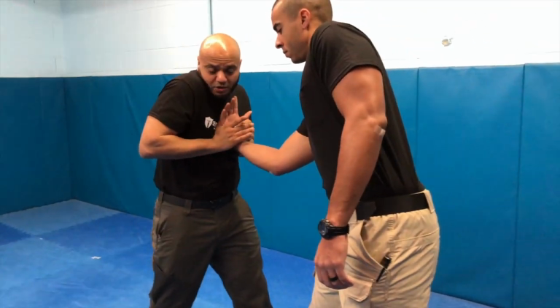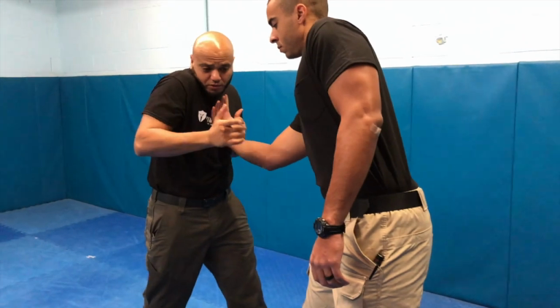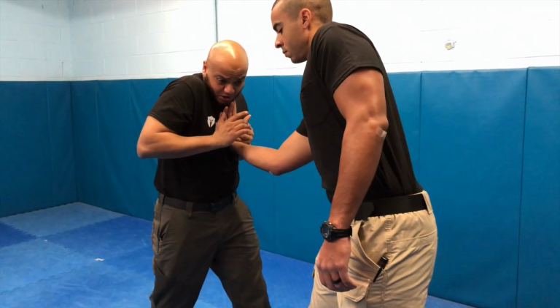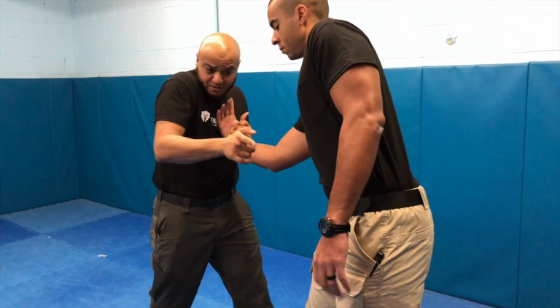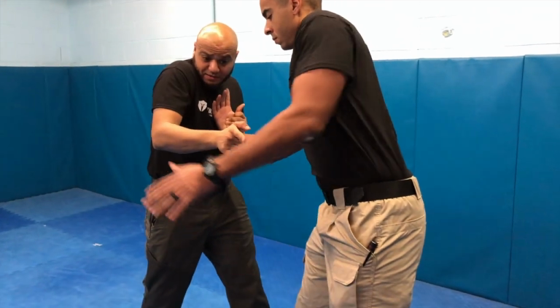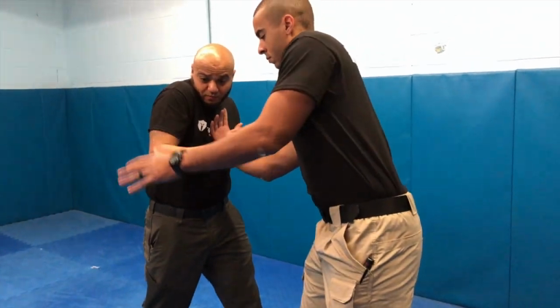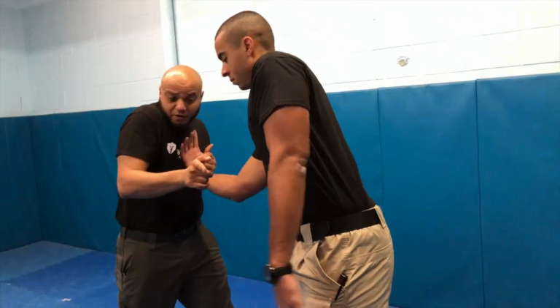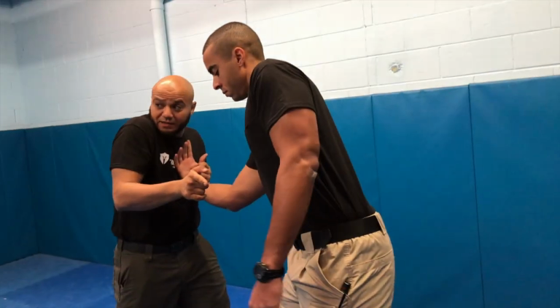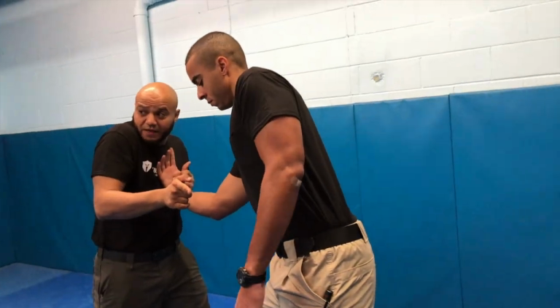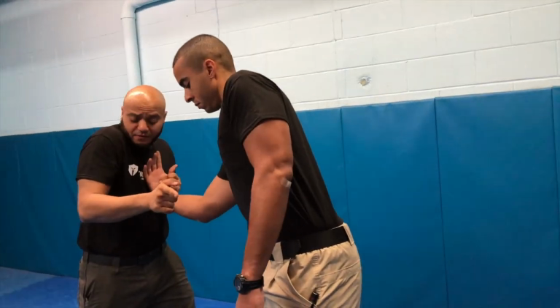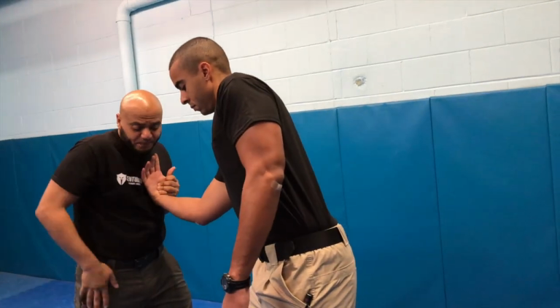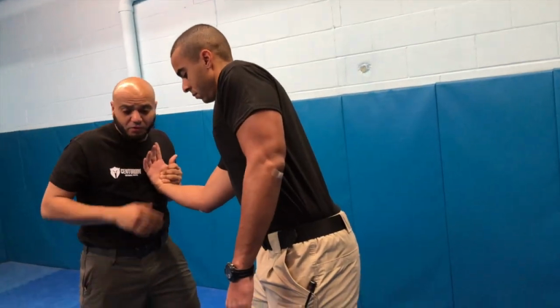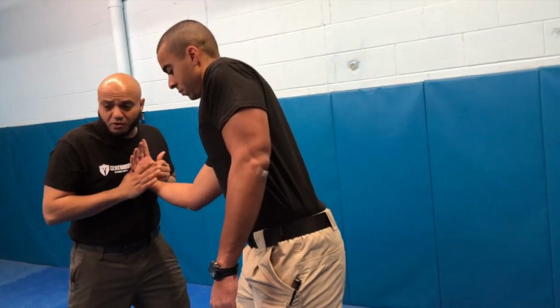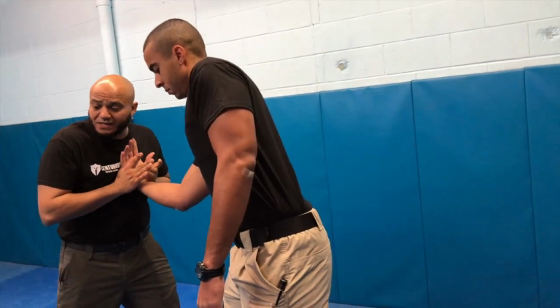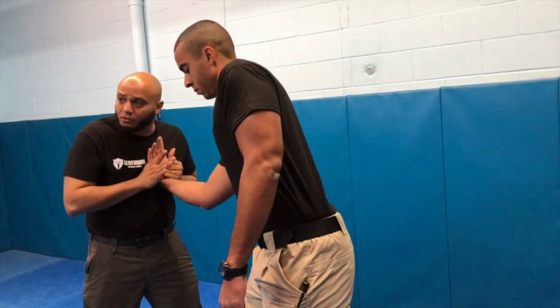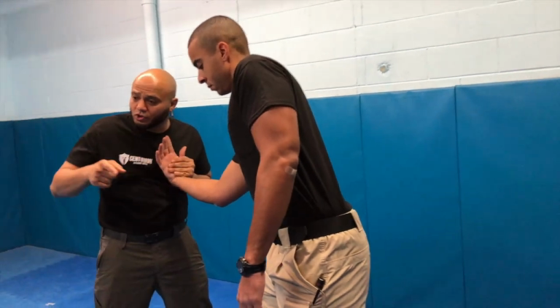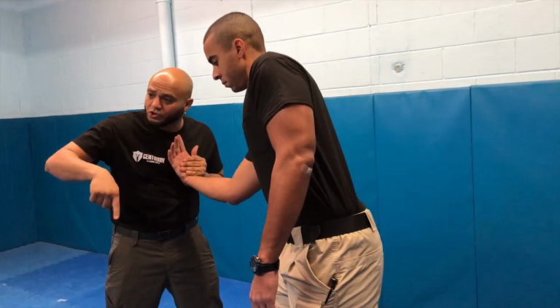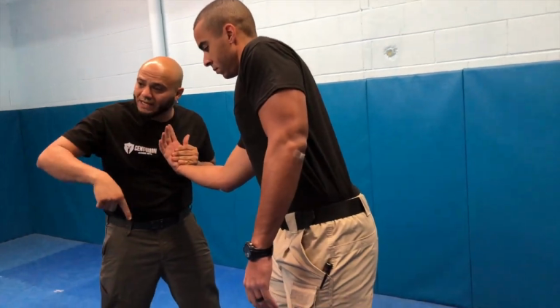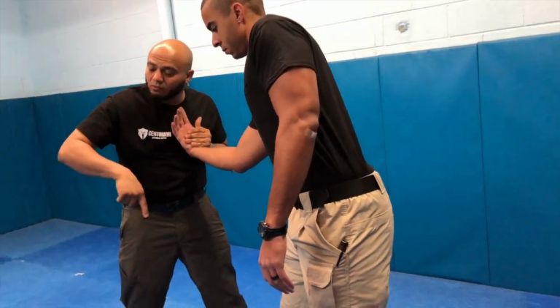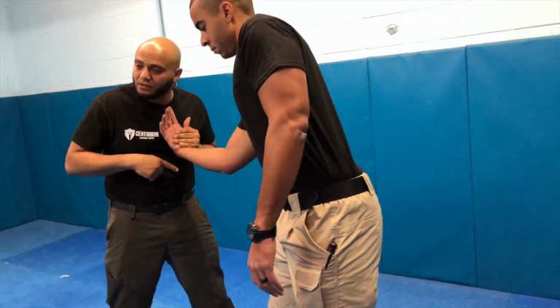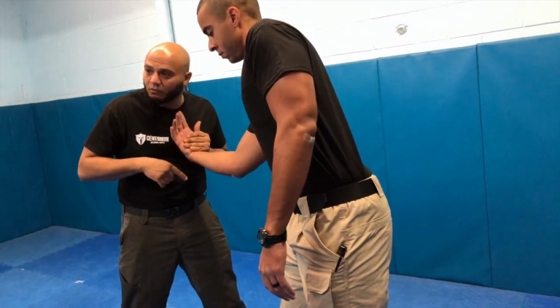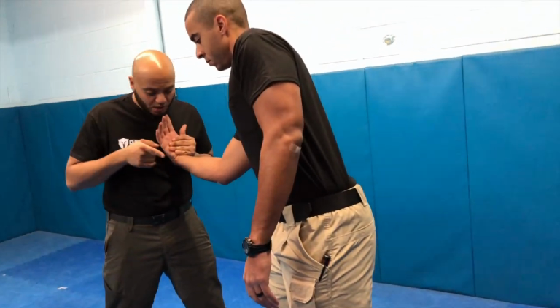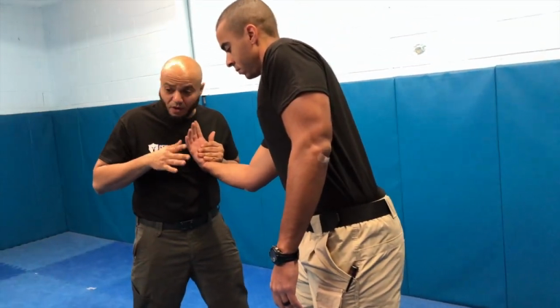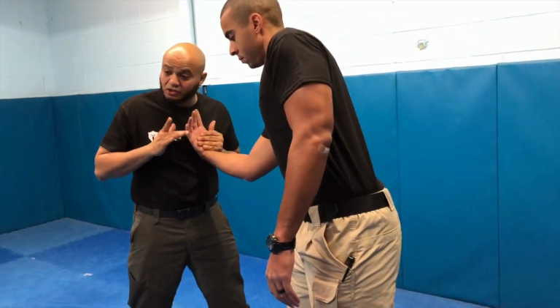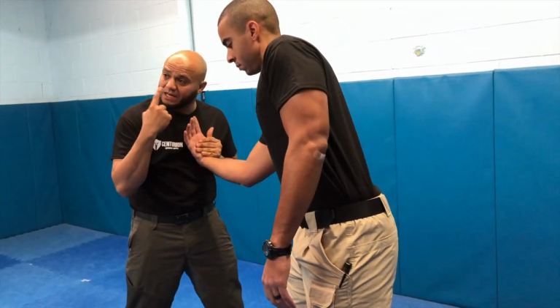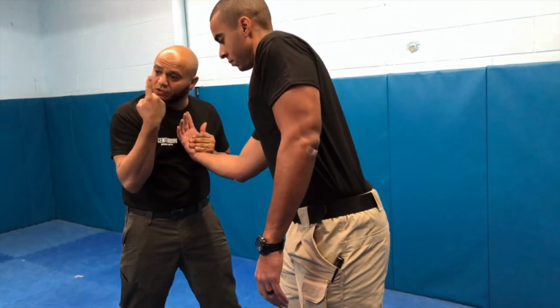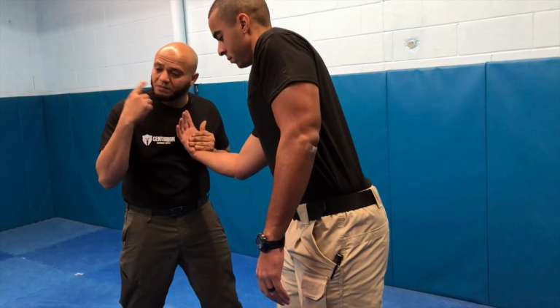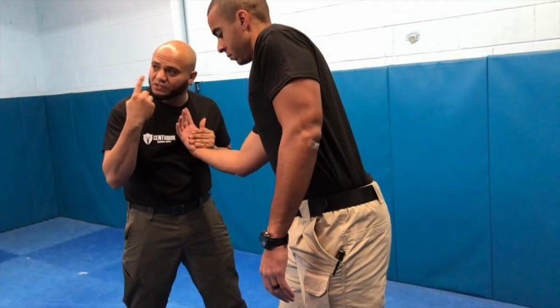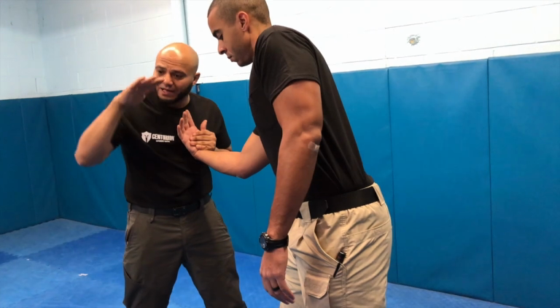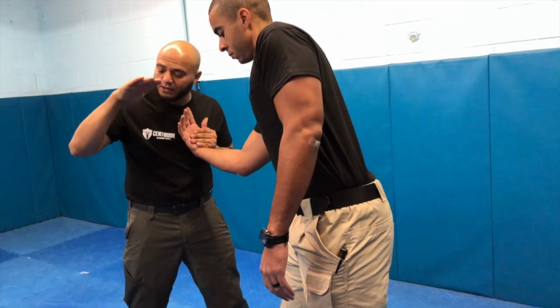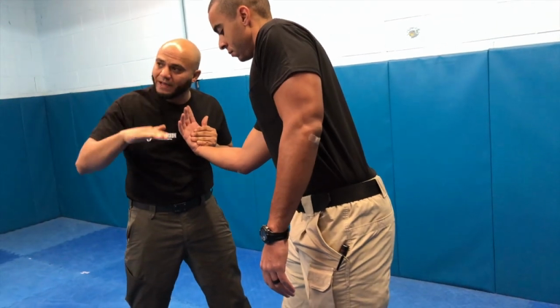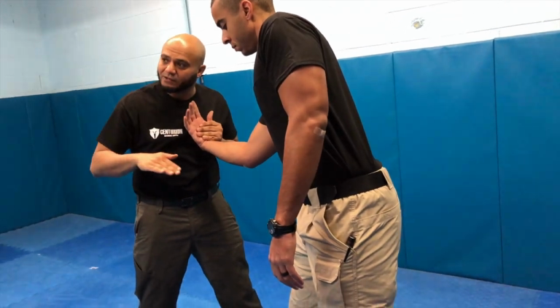Again, my shoulder is up, my chin is tucked, and I'm still very cognizant of that hand. I'm going to generate a circular motion, corkscrewing down into the ground. So I'm not just spinning in a circle — I'm spinning in a circle as I lower my altitude.